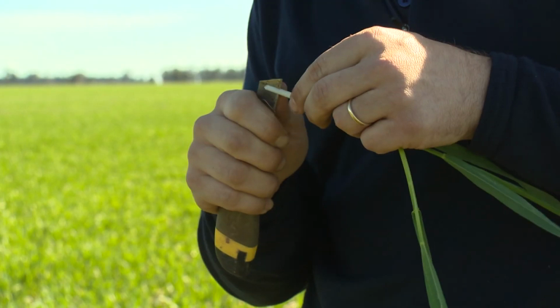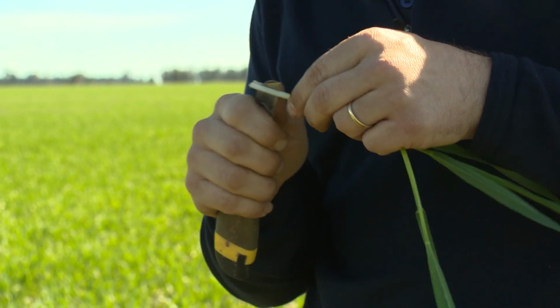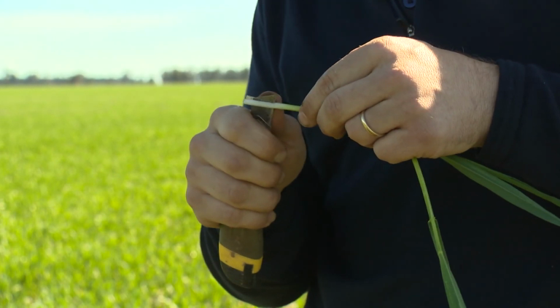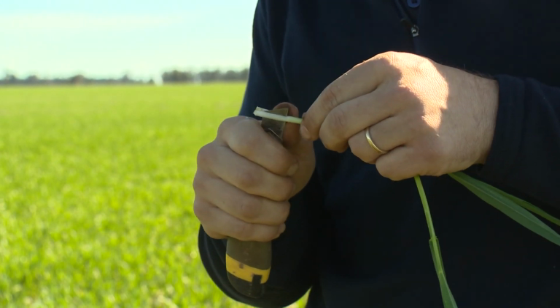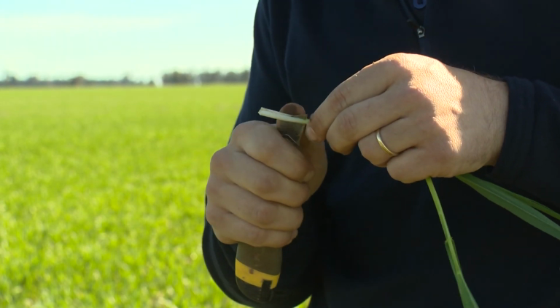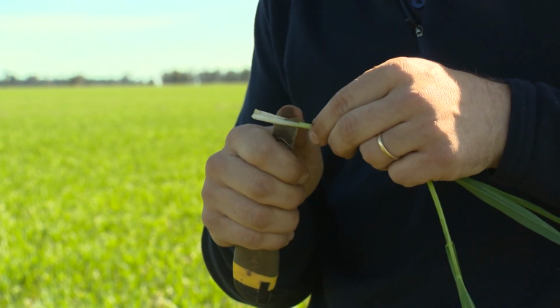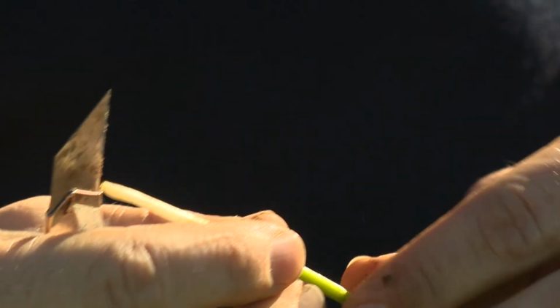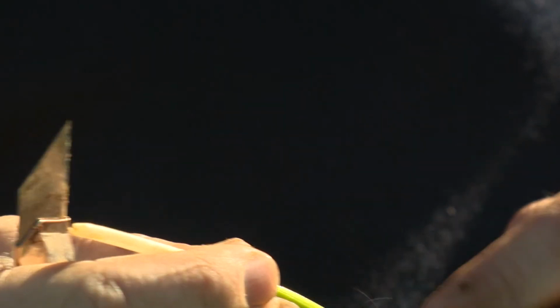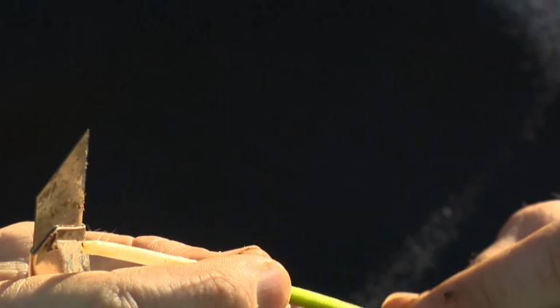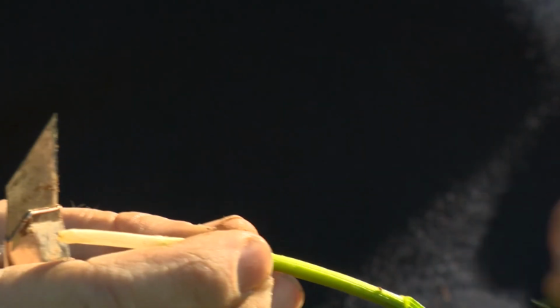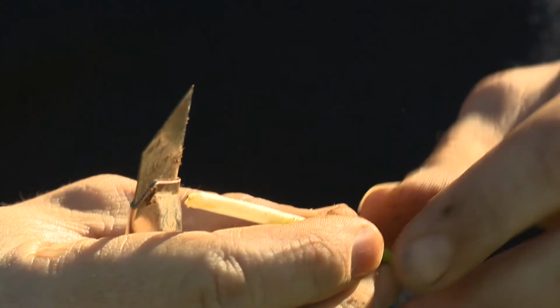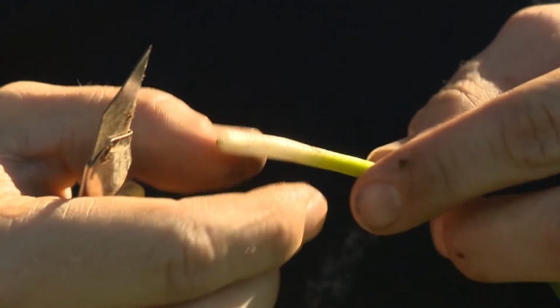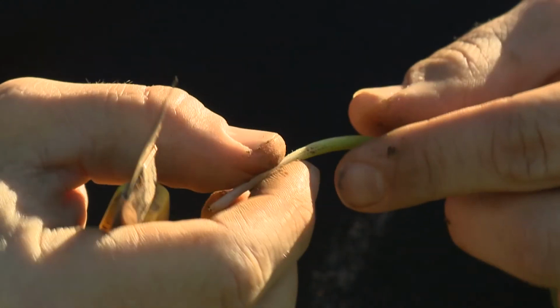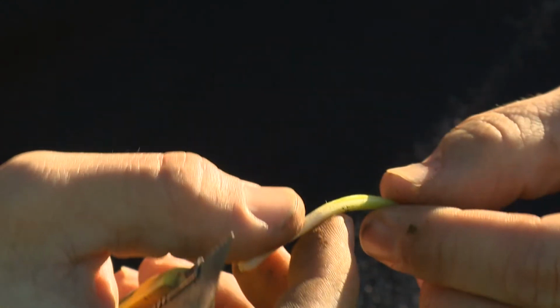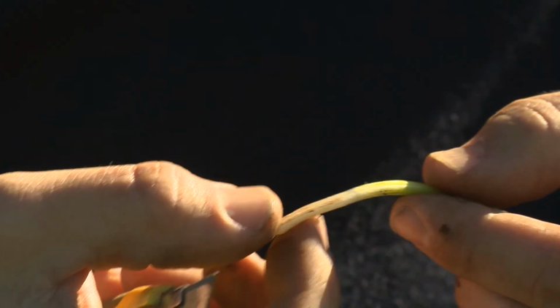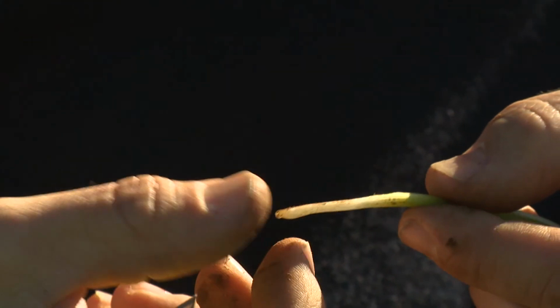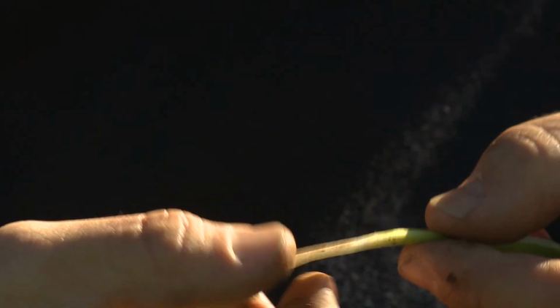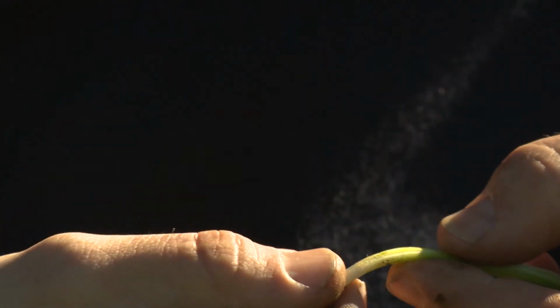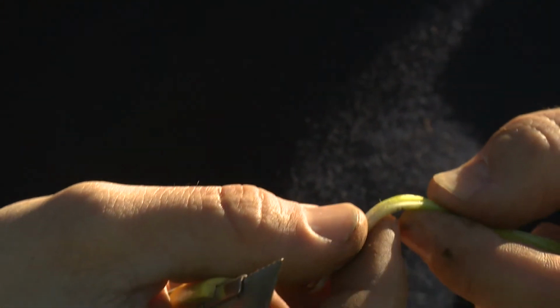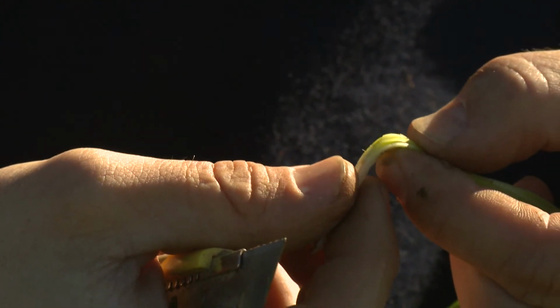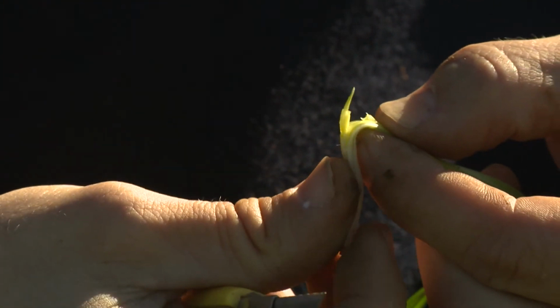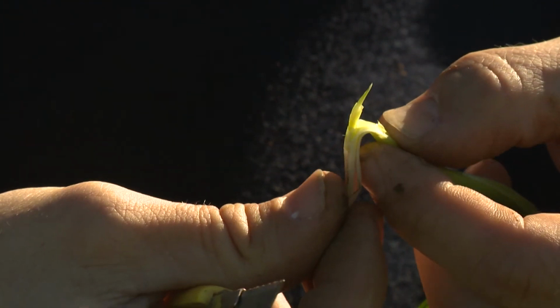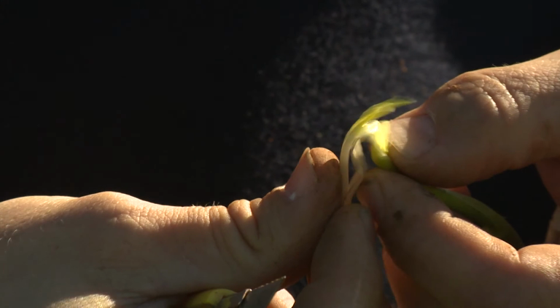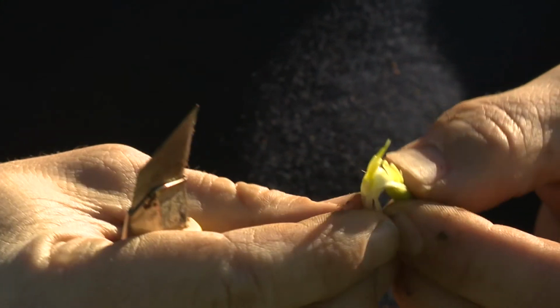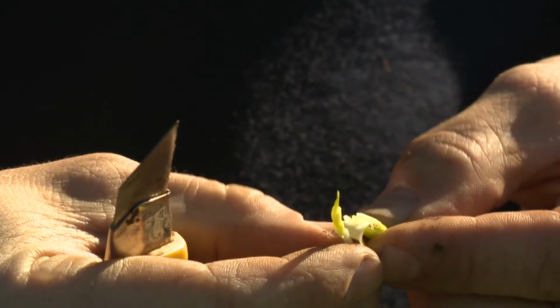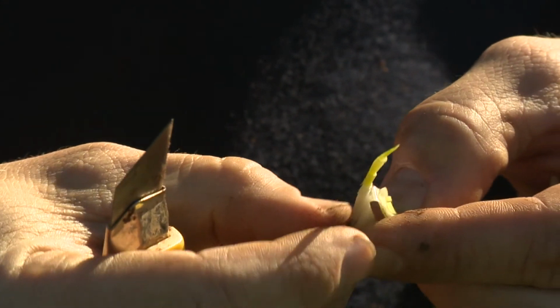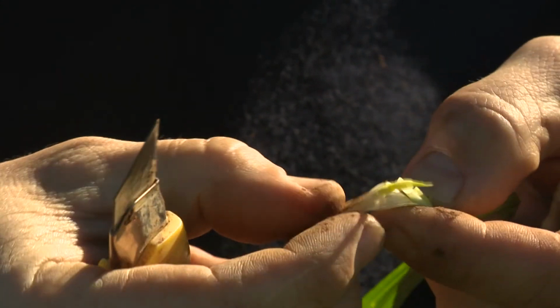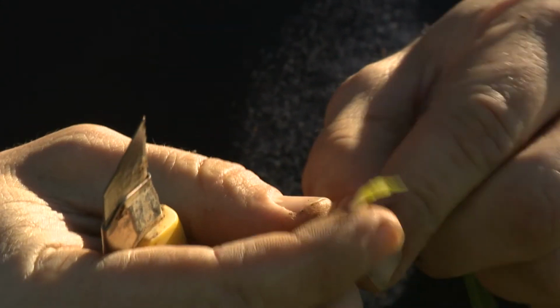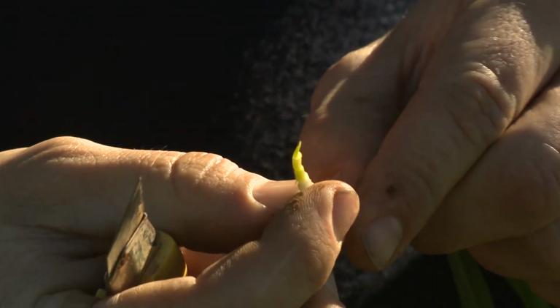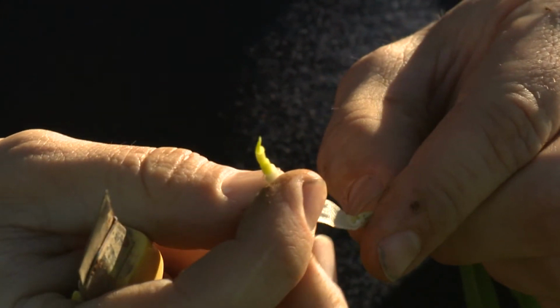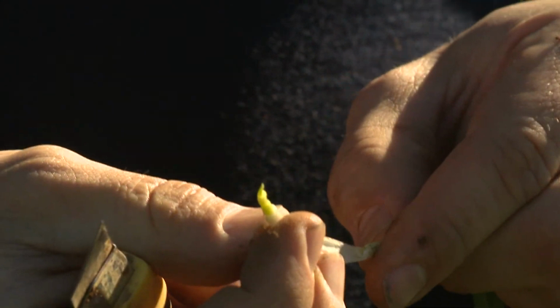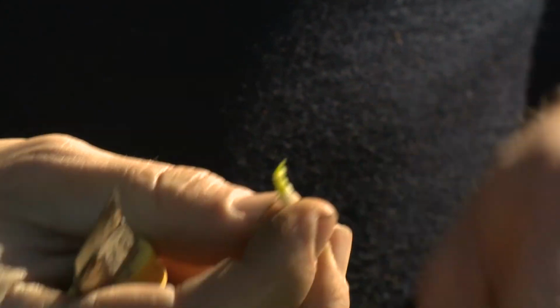You can see the growing point of the plant is about two or three centimetres above the base. This is where it's starting to extend — it's just set its first node. If you look closely, you can see that the head actually formed inside there.